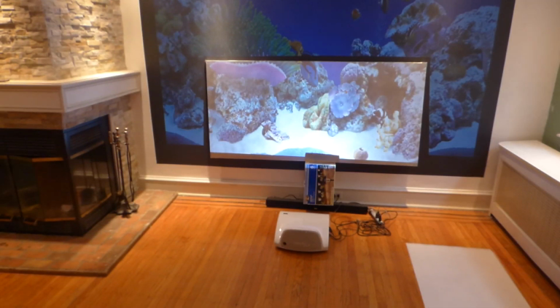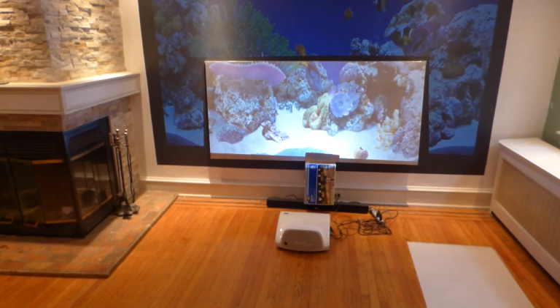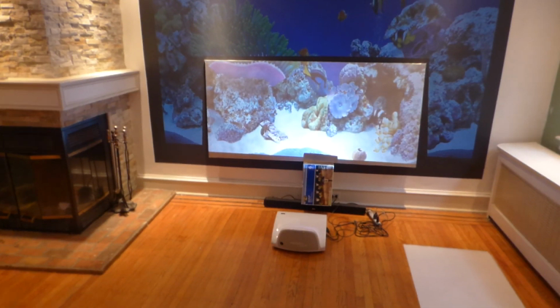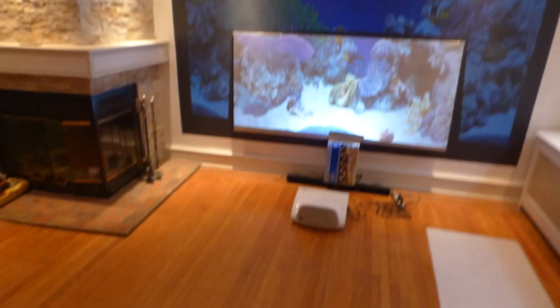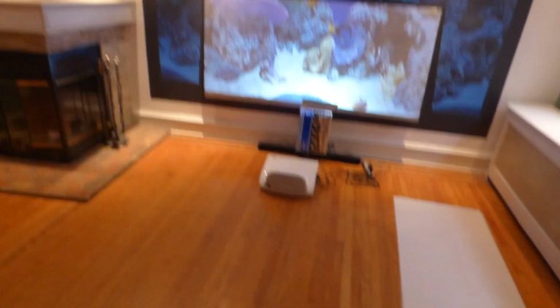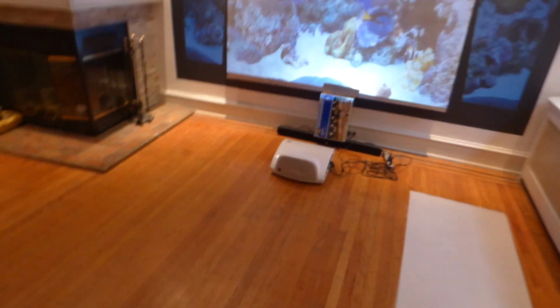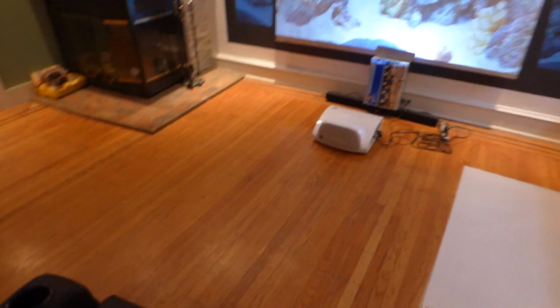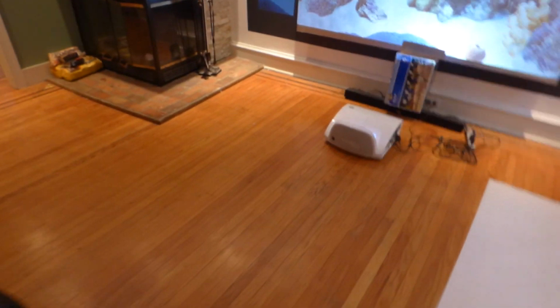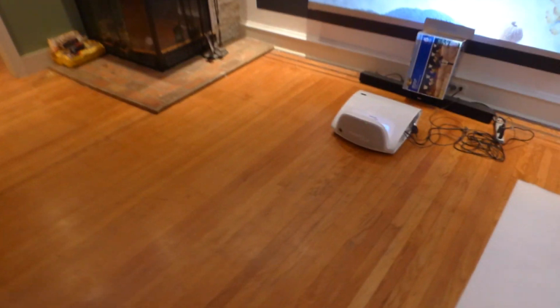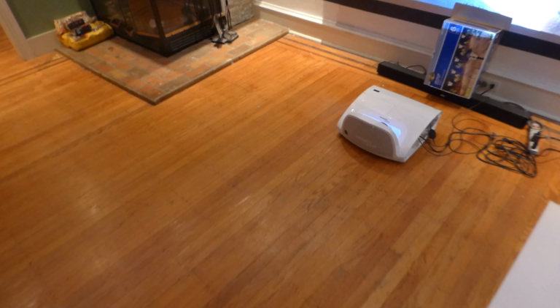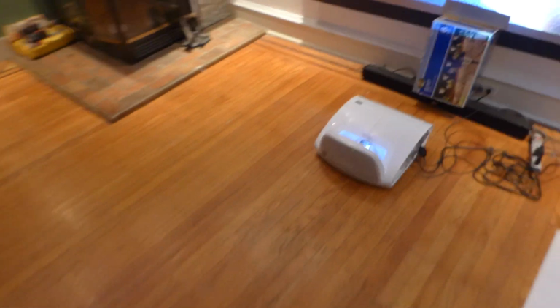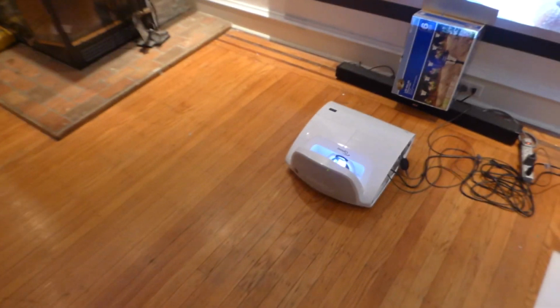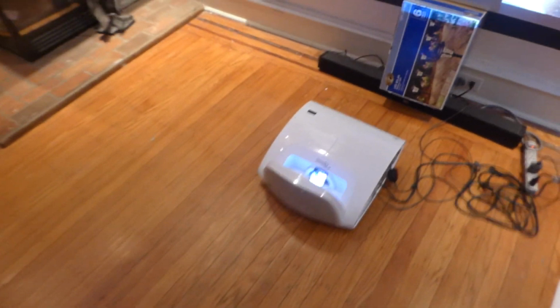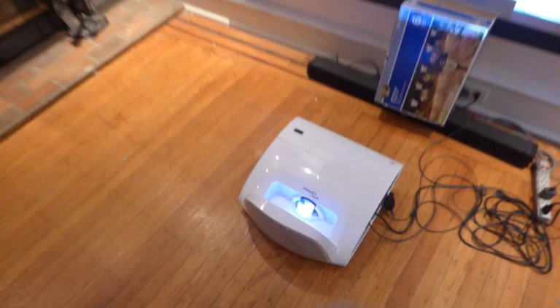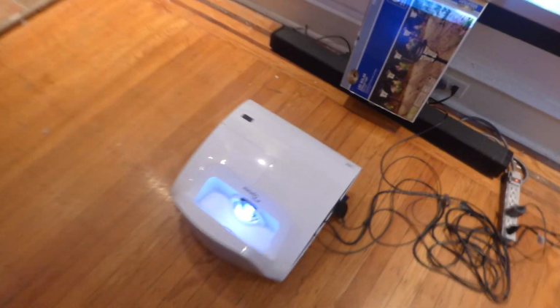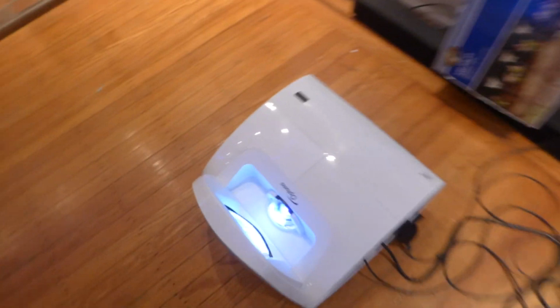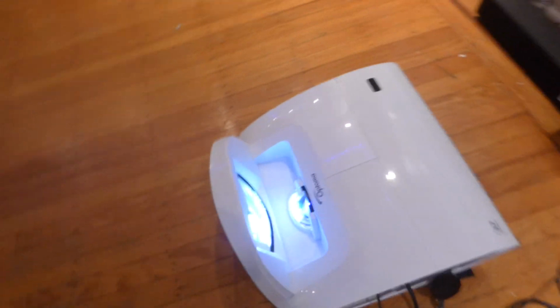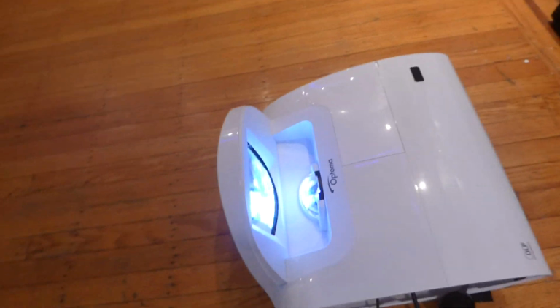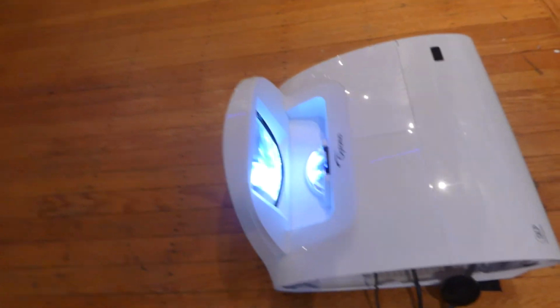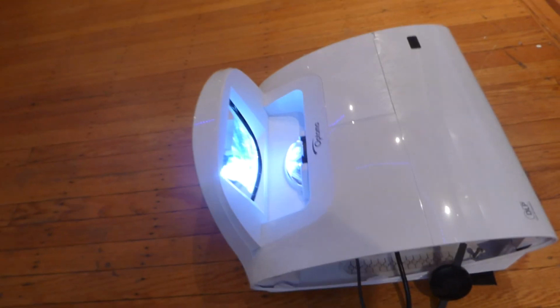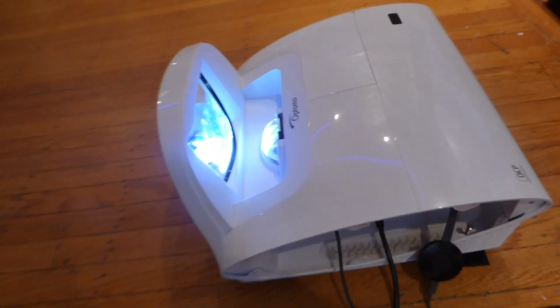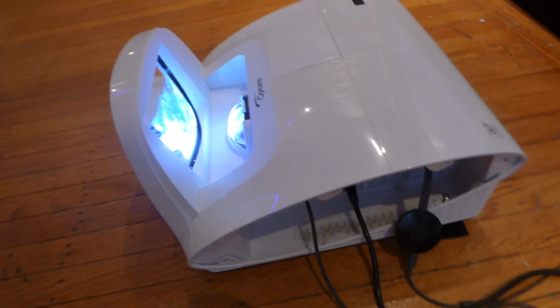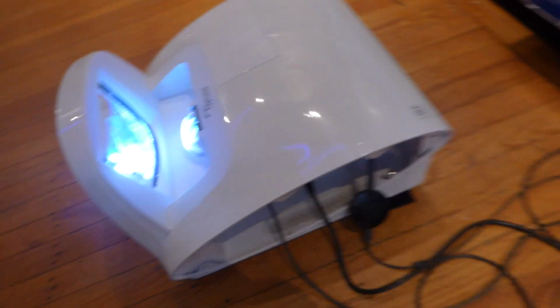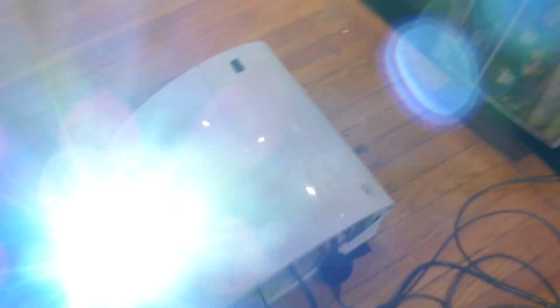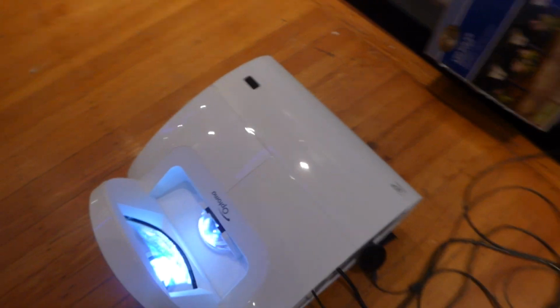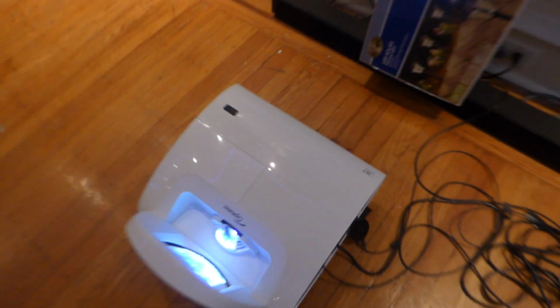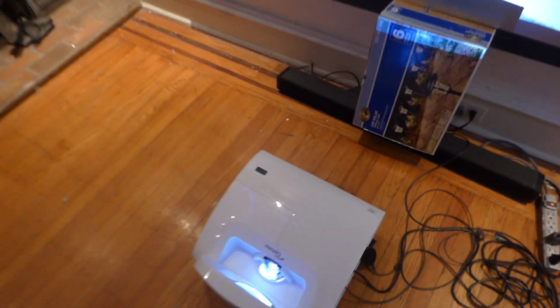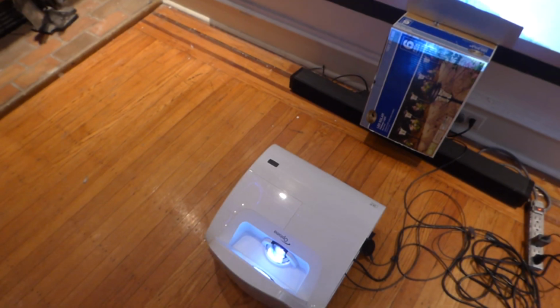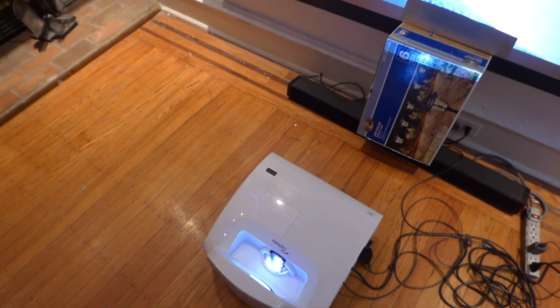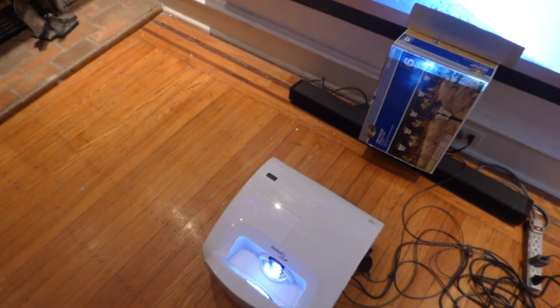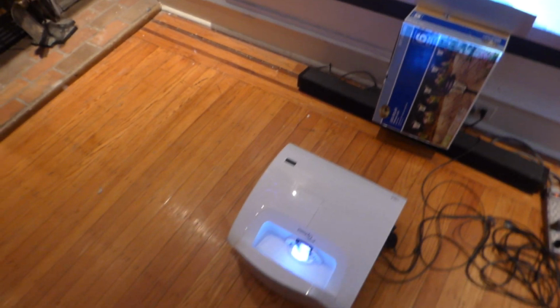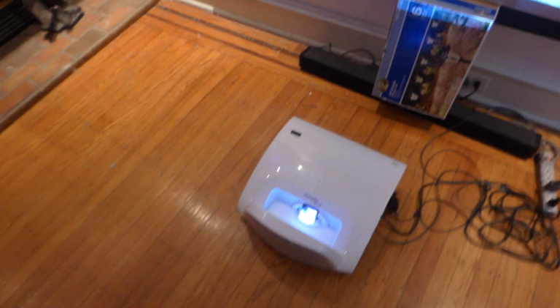On the floor, that is my Optima short throw projector. Got it set to 720p right there. That's my baby right there — ultra short throw. I'm sitting probably about a foot away from the screen.